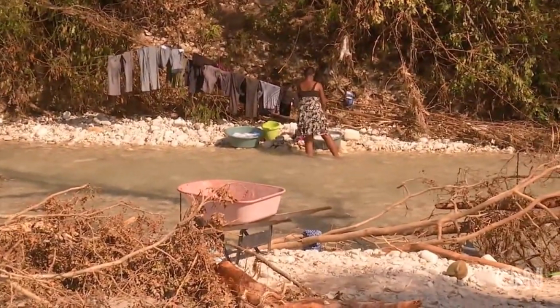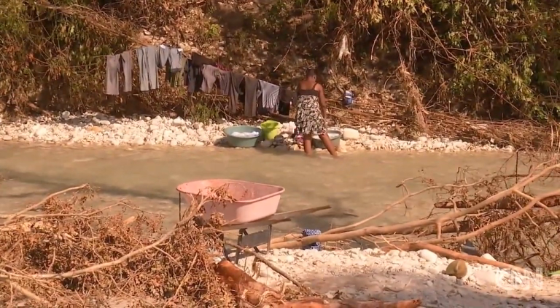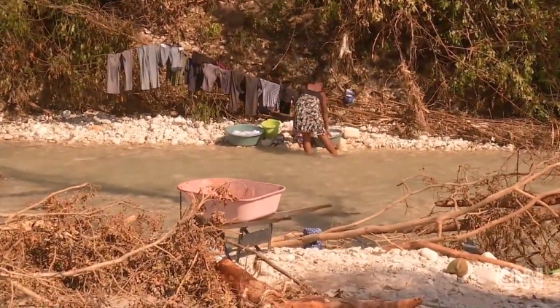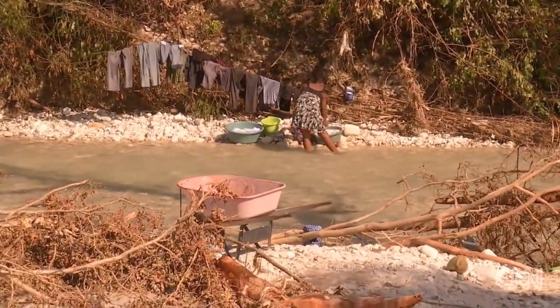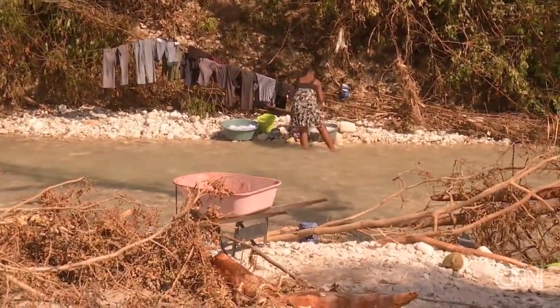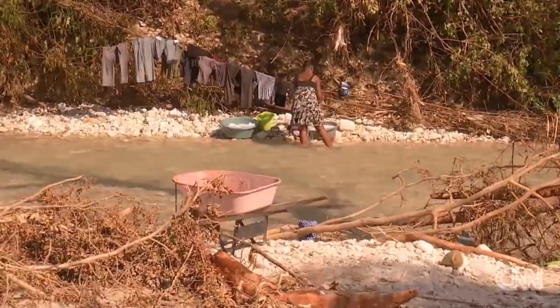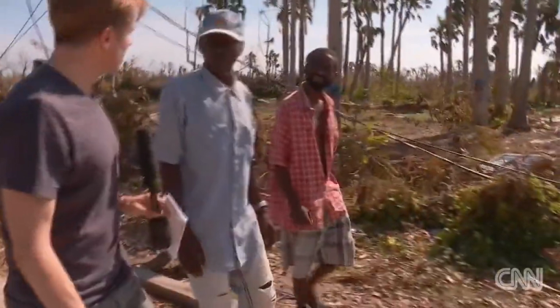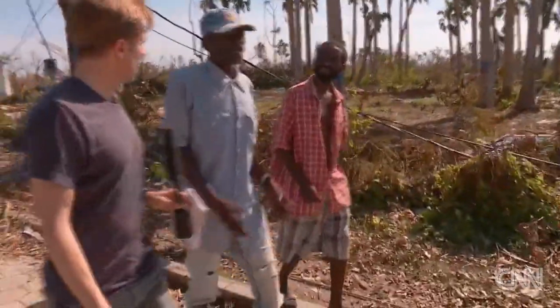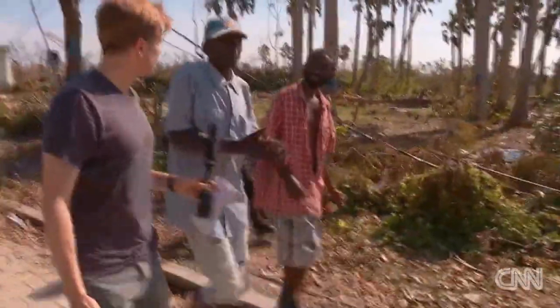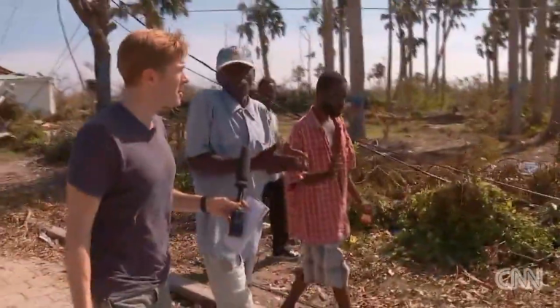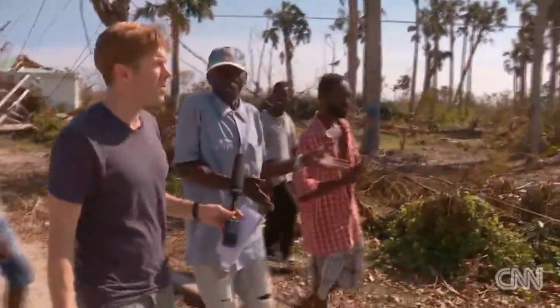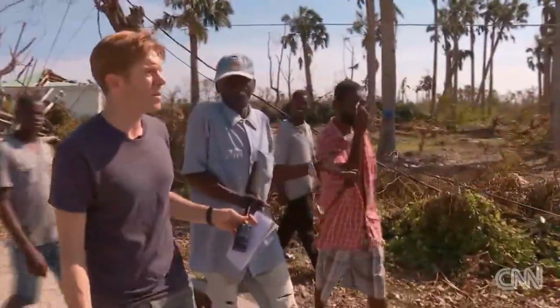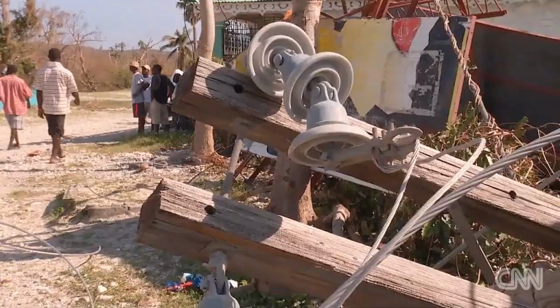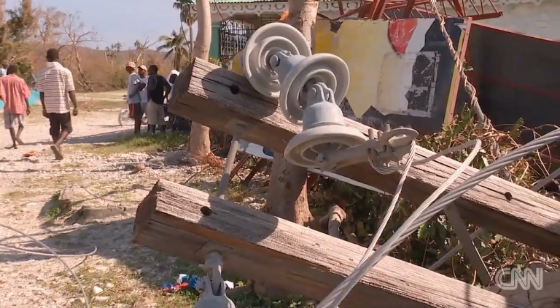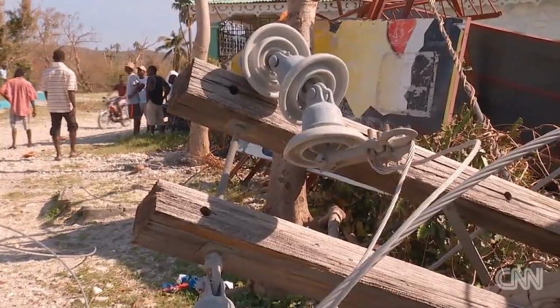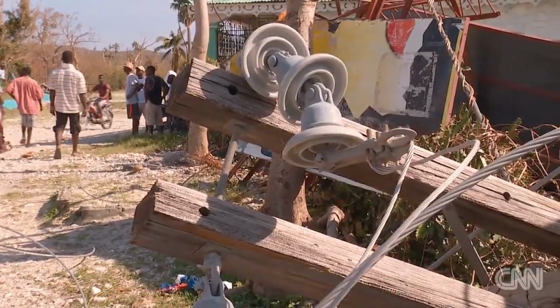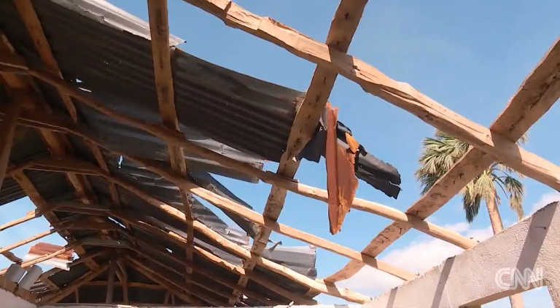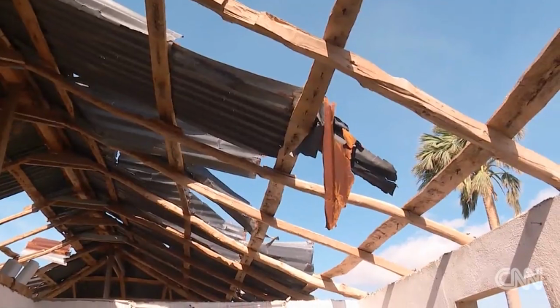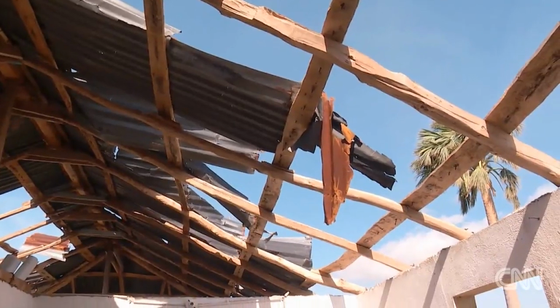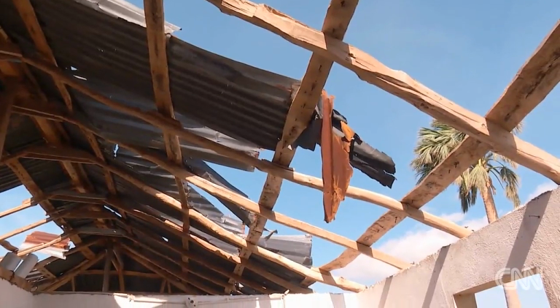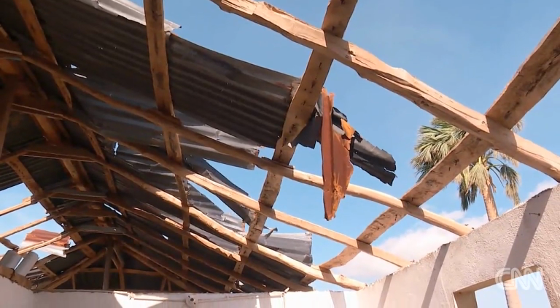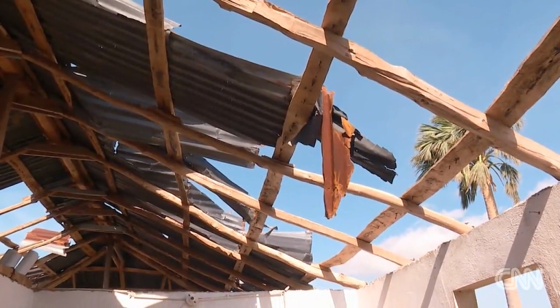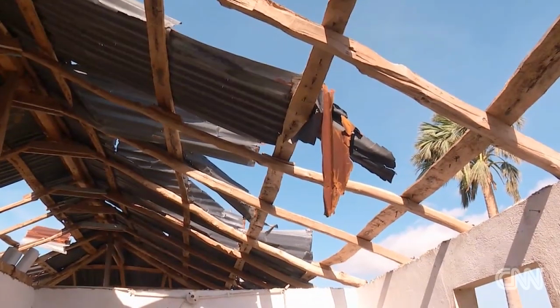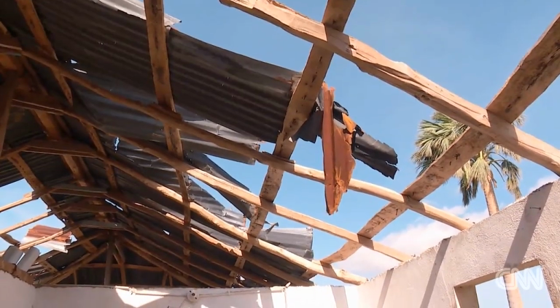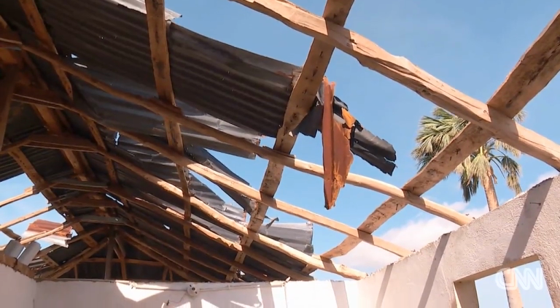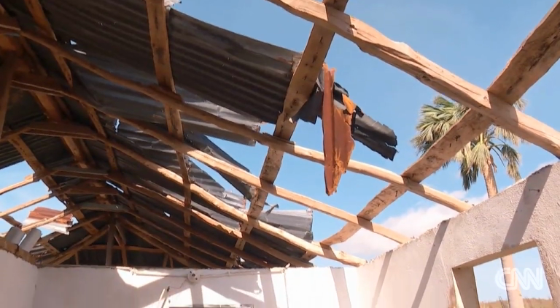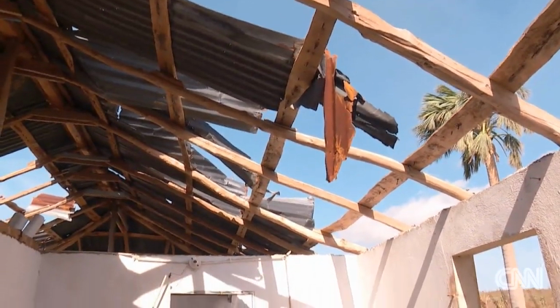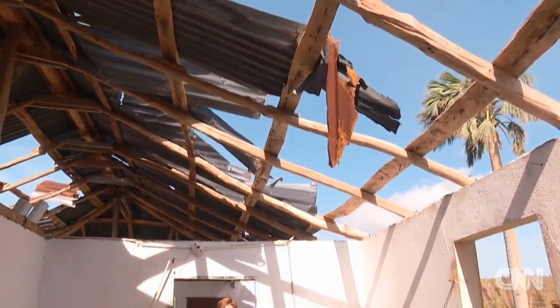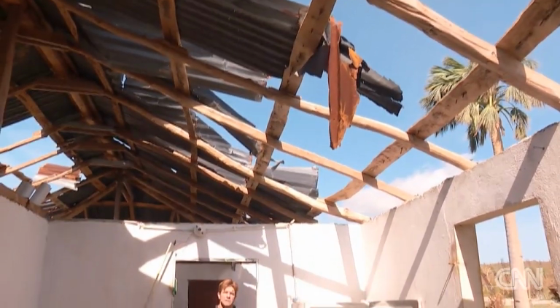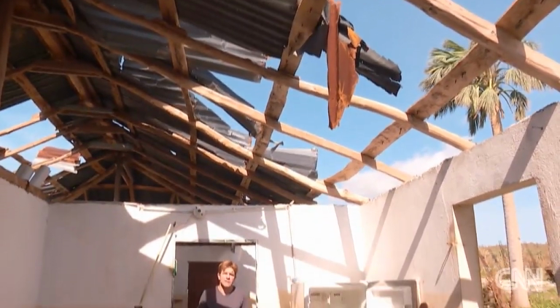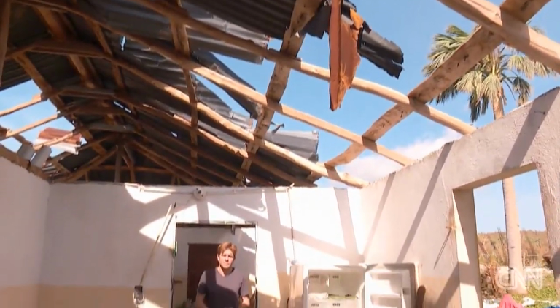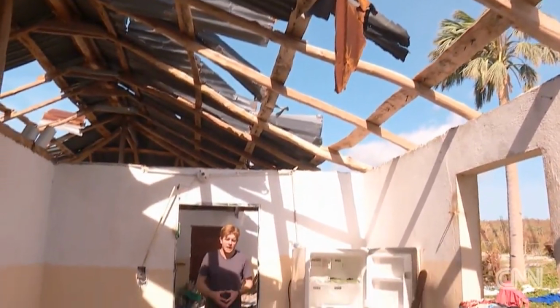When do you think you'll get electricity here again? Nobody knows when. This is a close-up view of some of the damage that we could see from the sky.